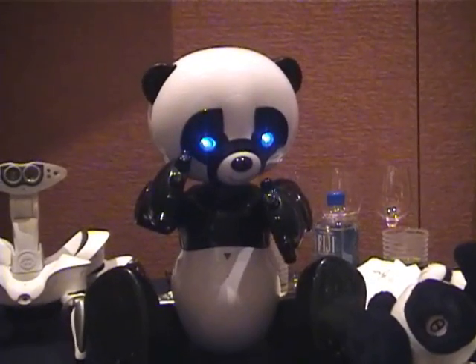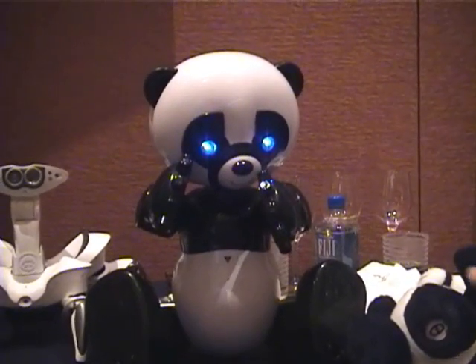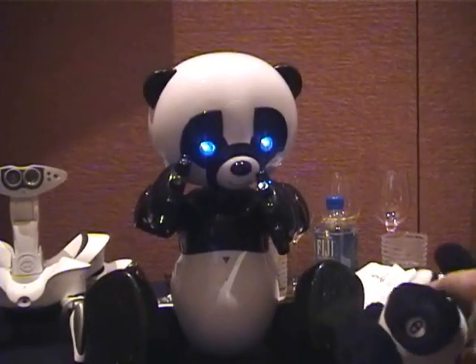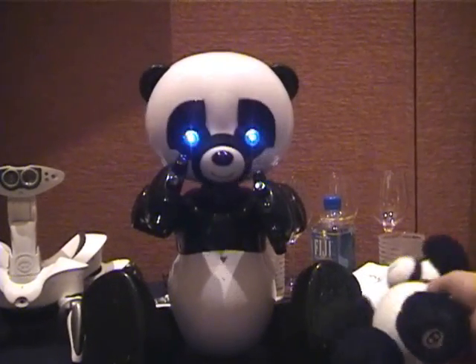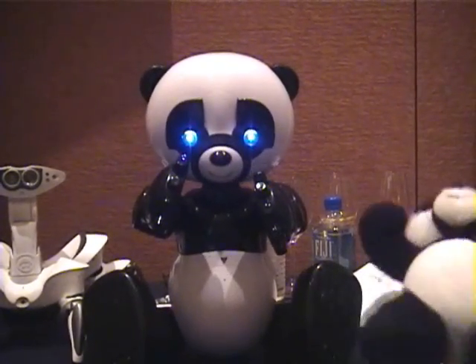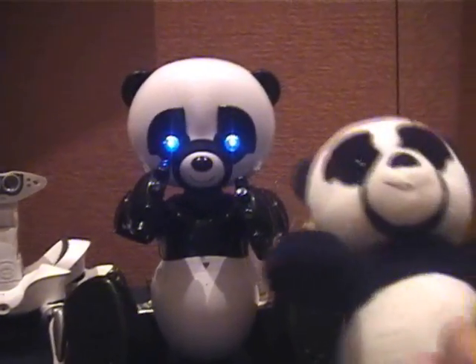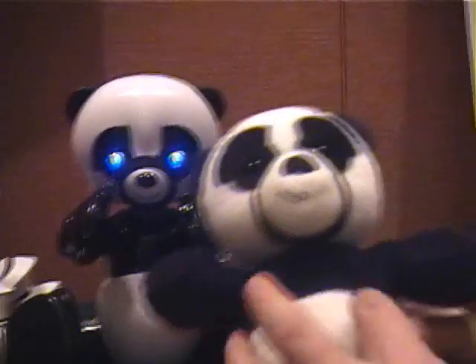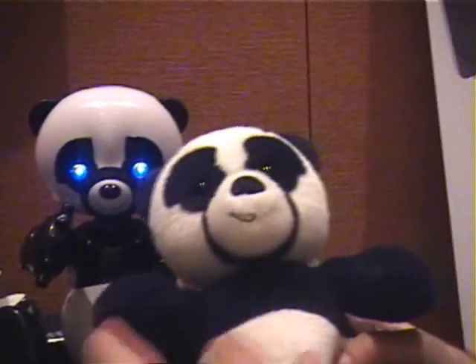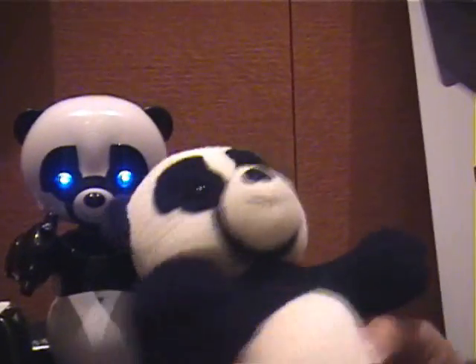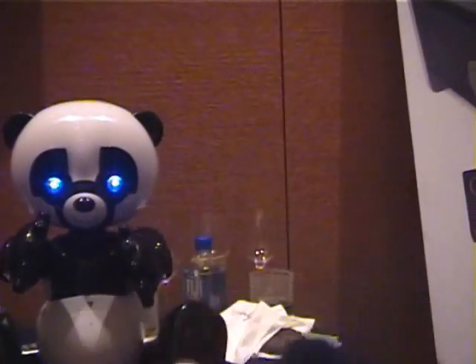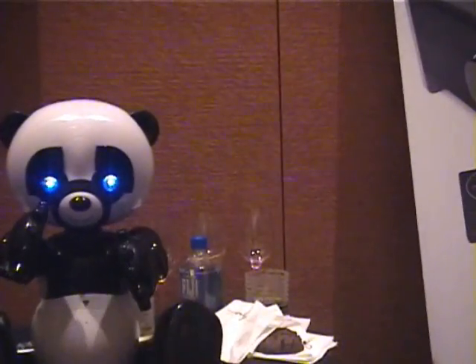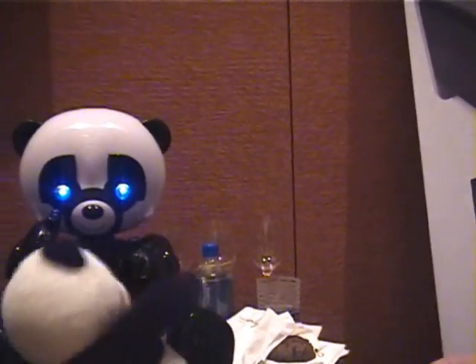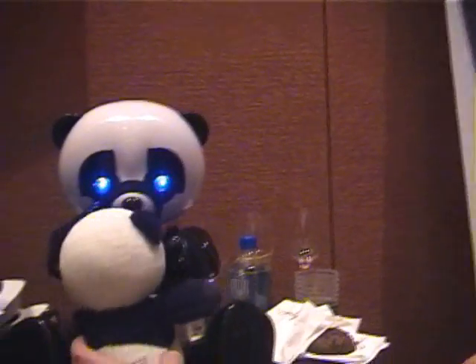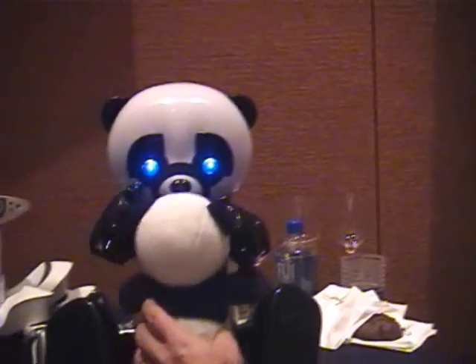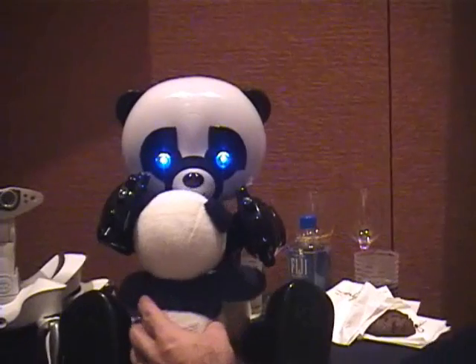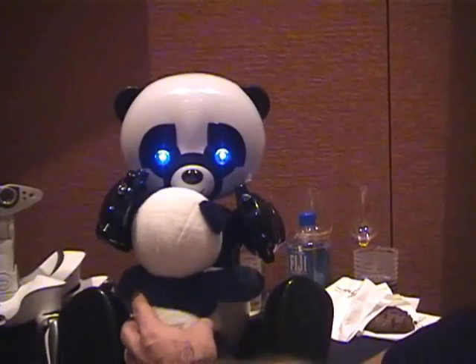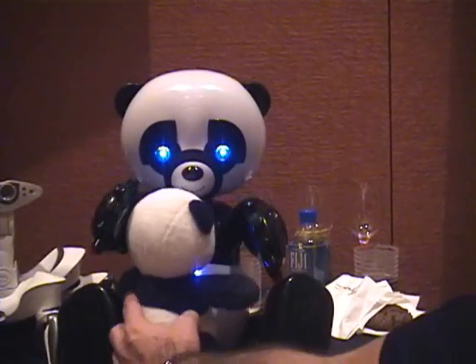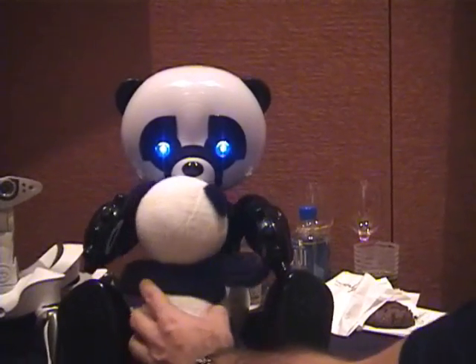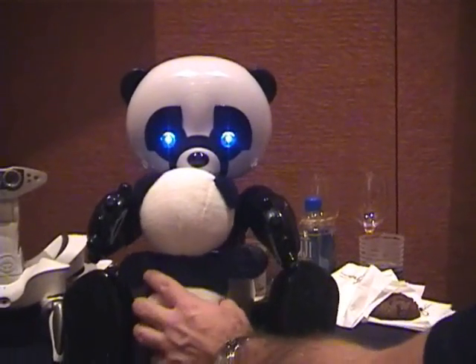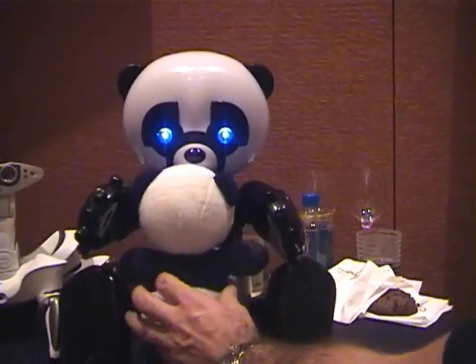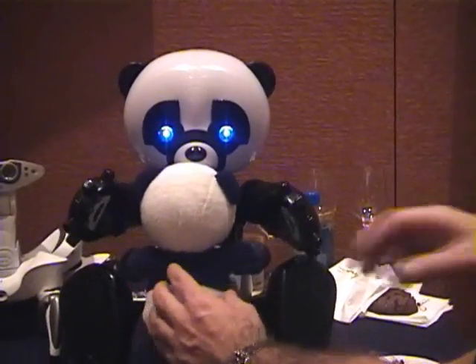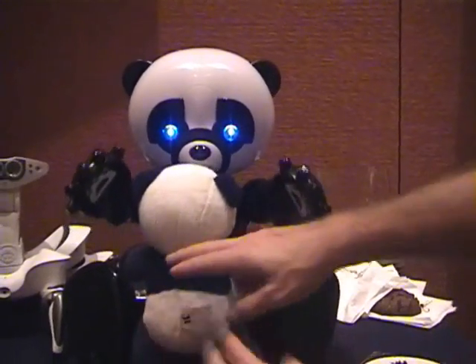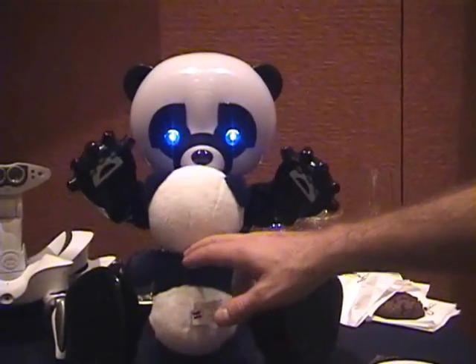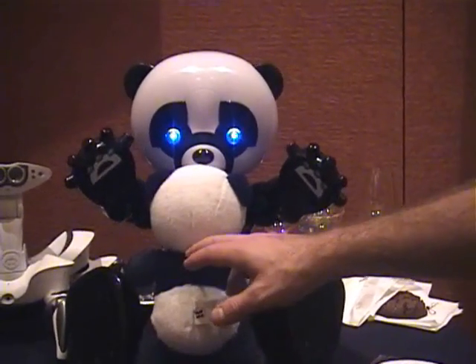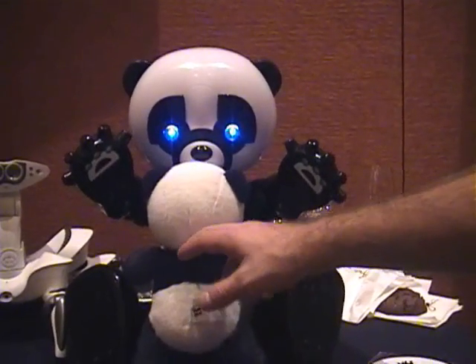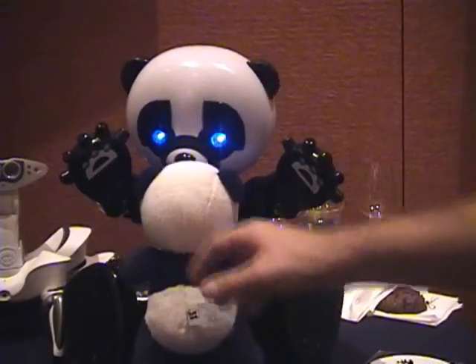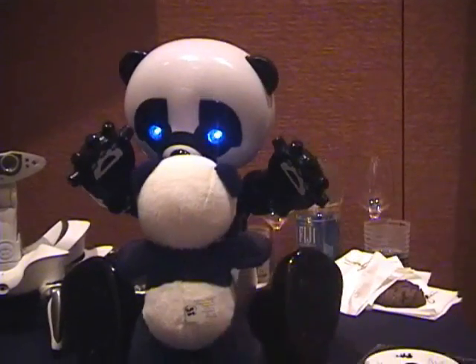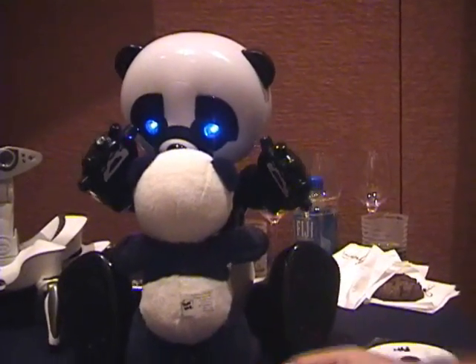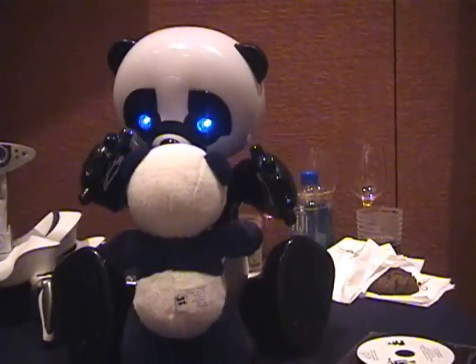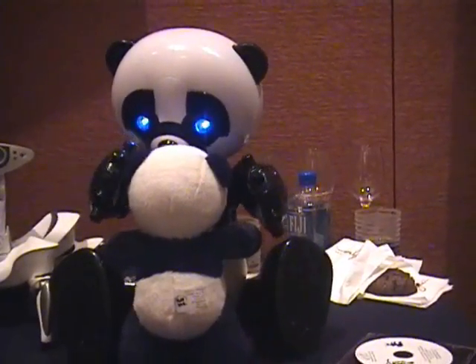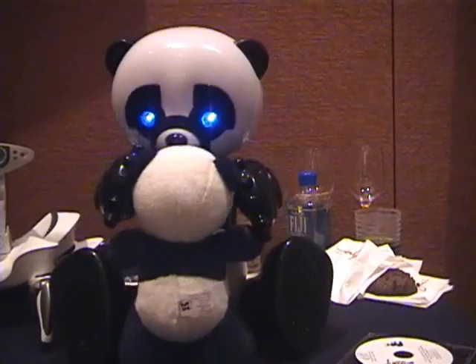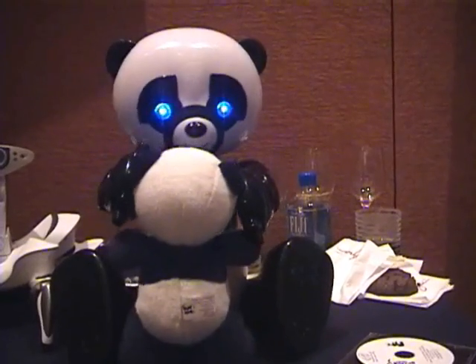There's a little plush accessory here which has an RFID tag built in. So you can bring the RFID tag to him and he's like, 'Oh, it's my teddy.' And you'll hug his teddy.